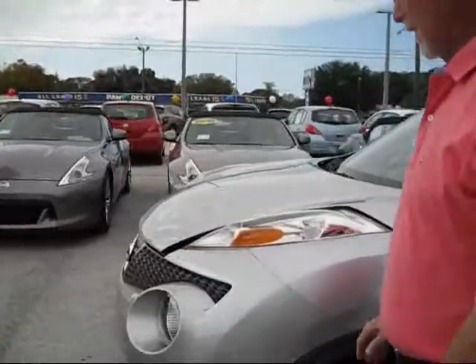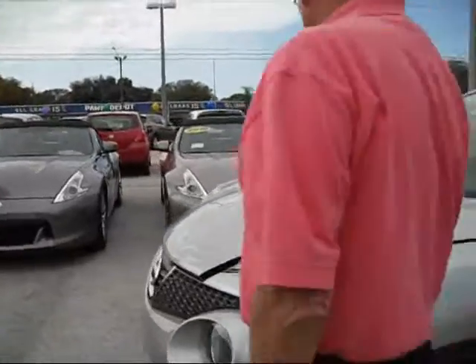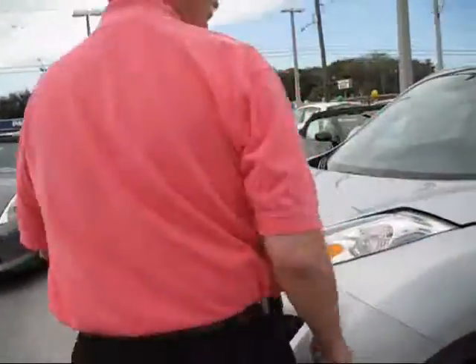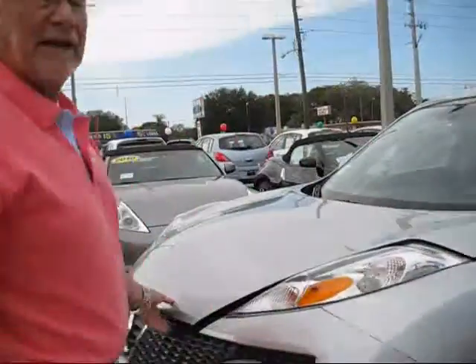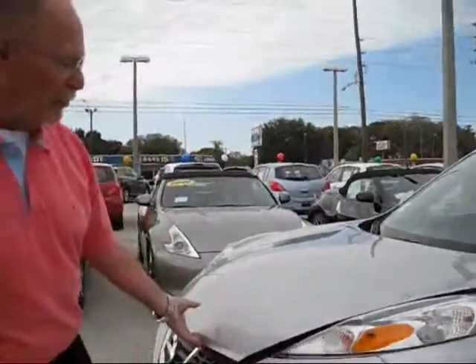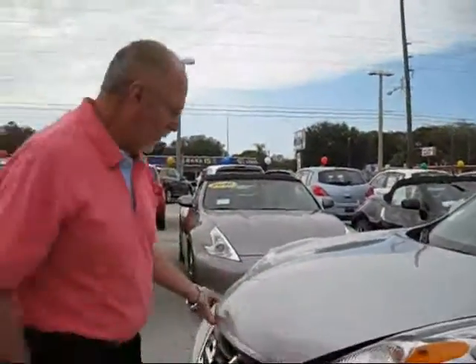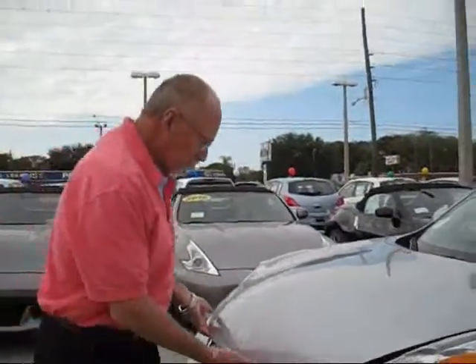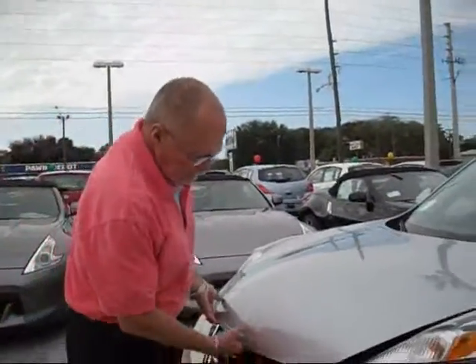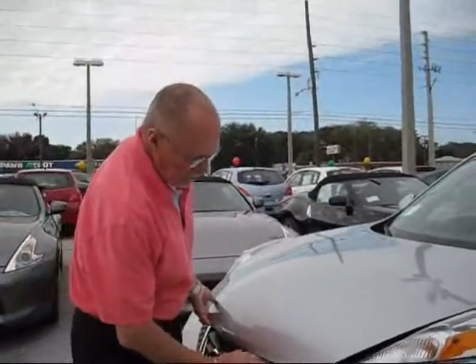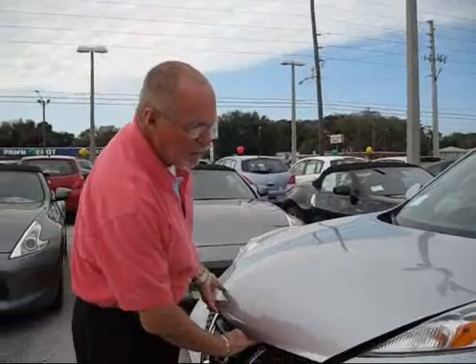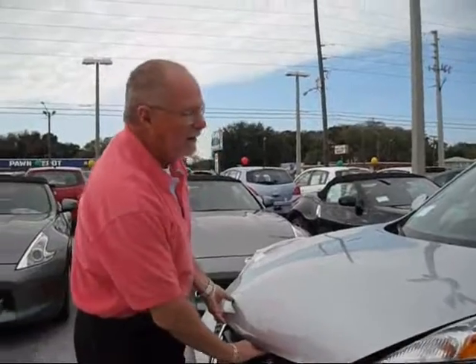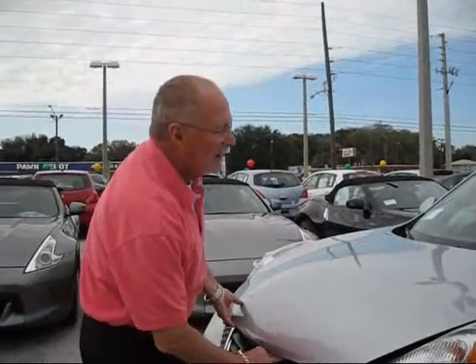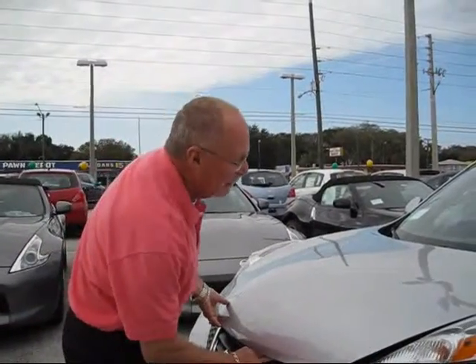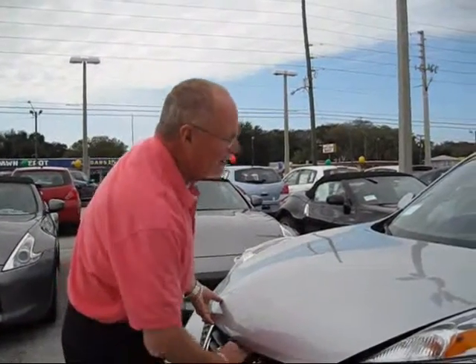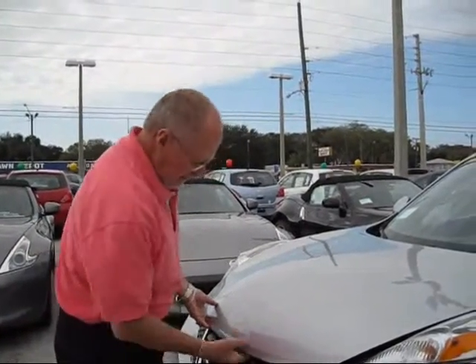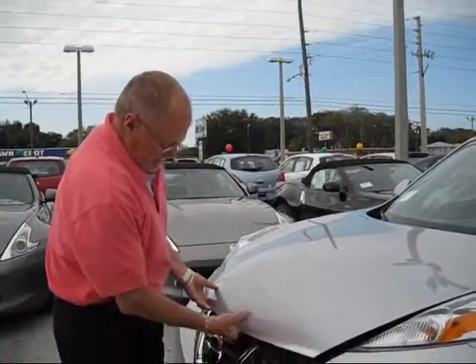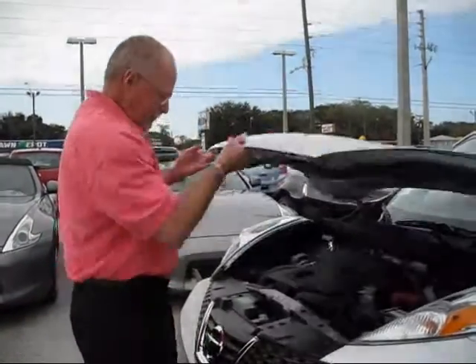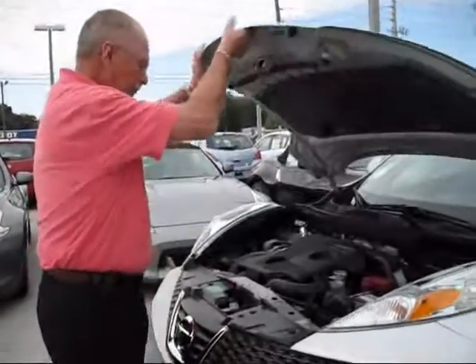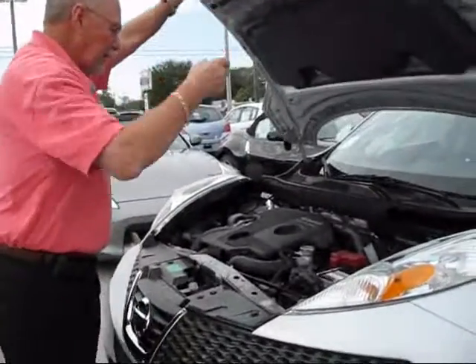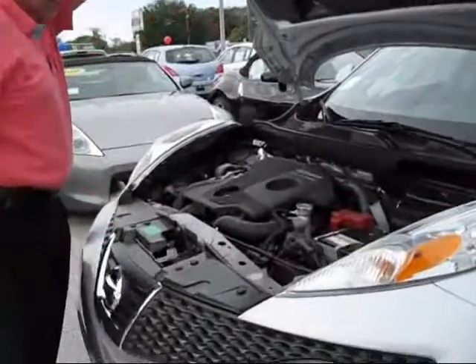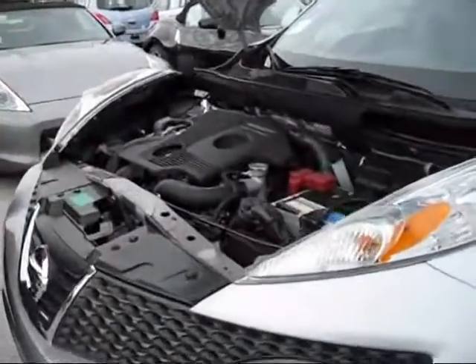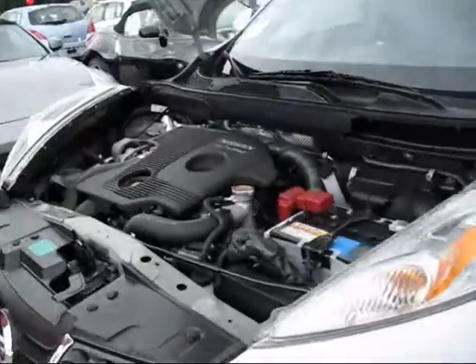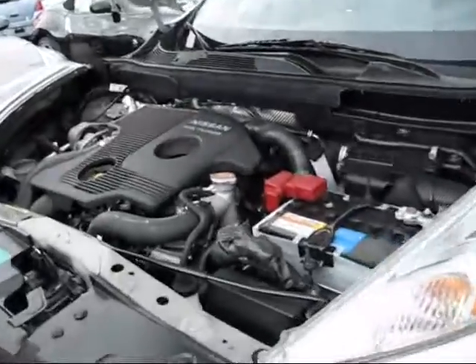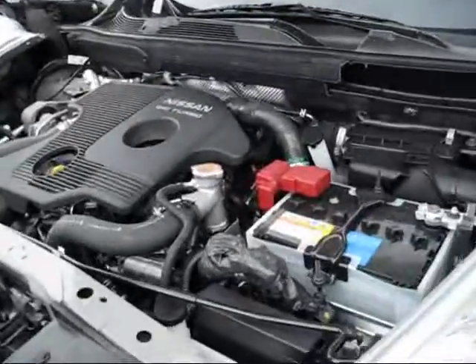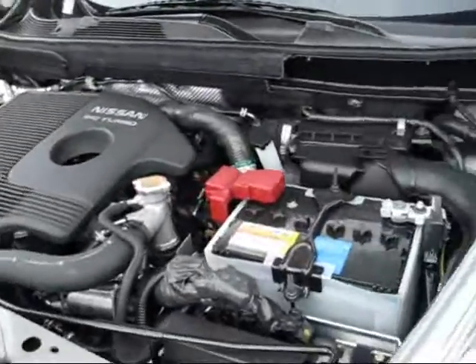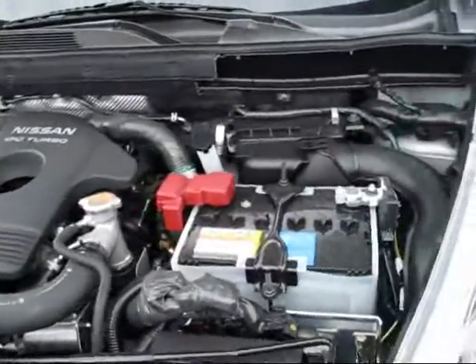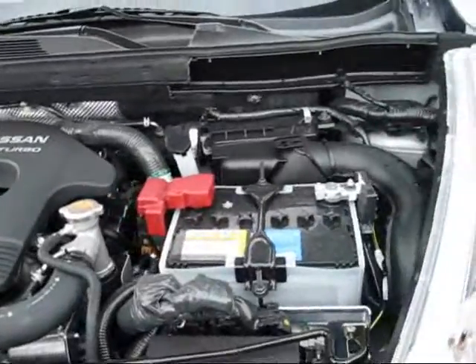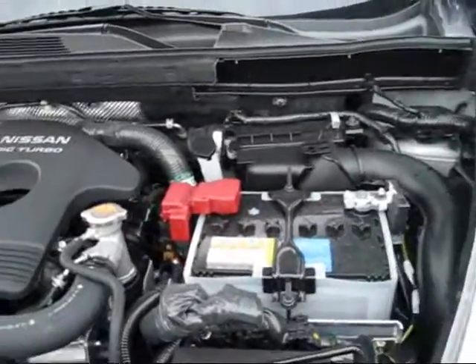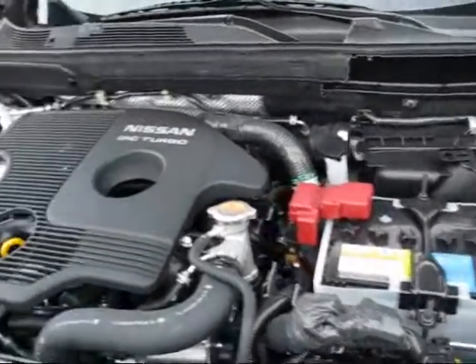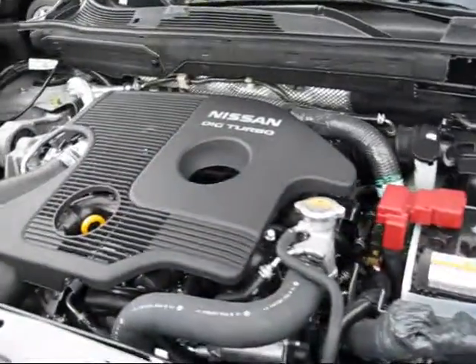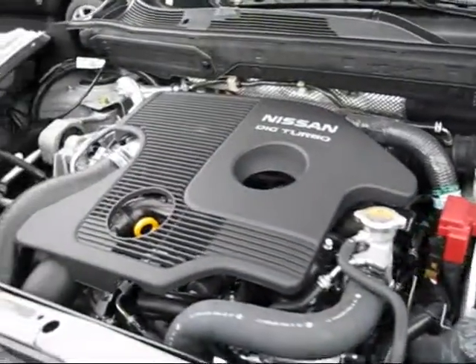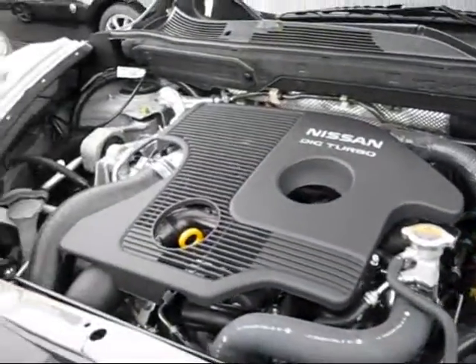It puts out 188 horsepower for a 1.8 liter engine, and you can see where it is a front-wheel drive engine with the turbo compartments.